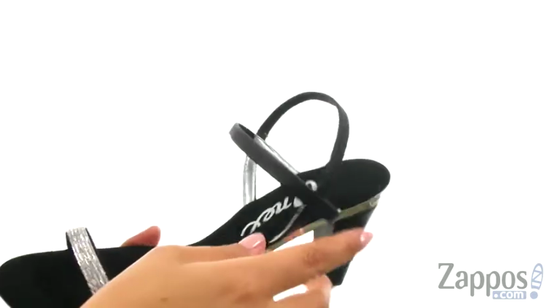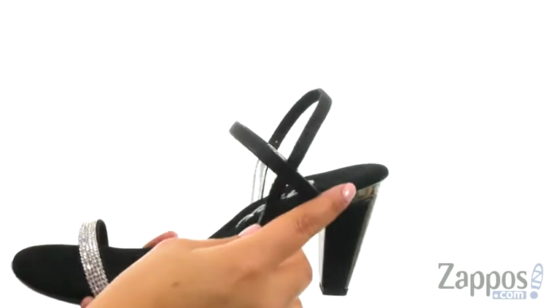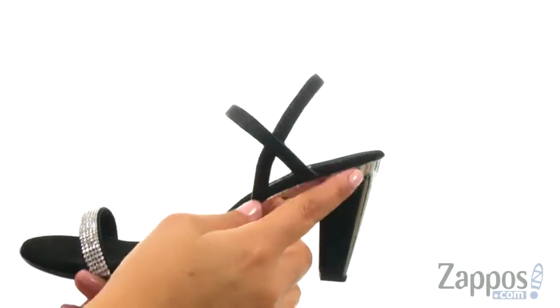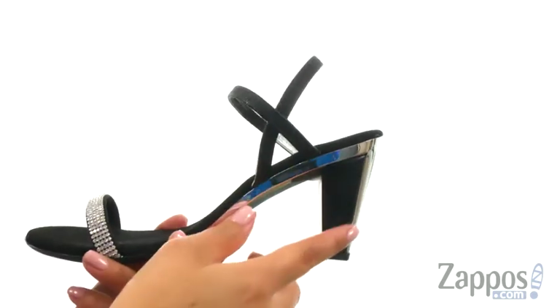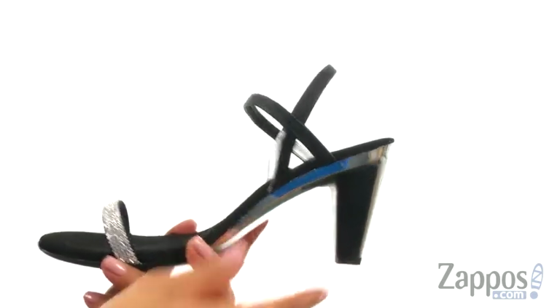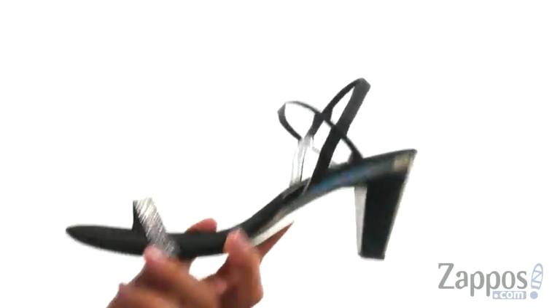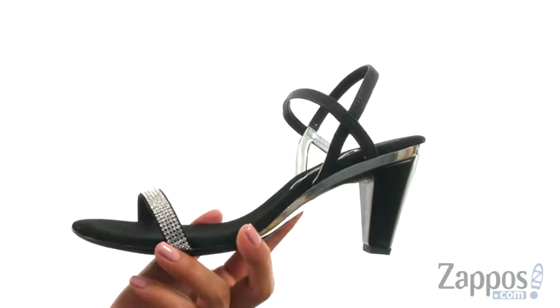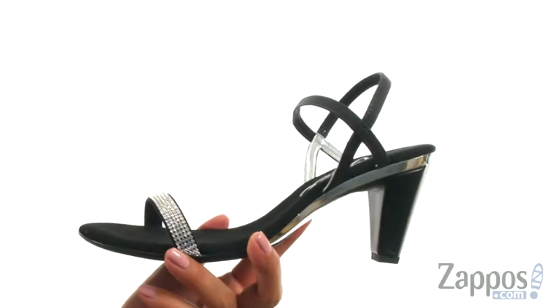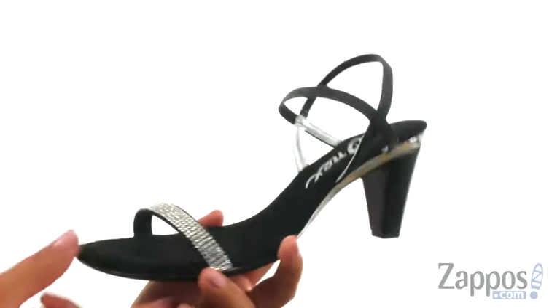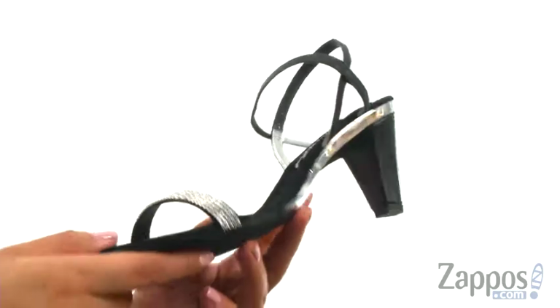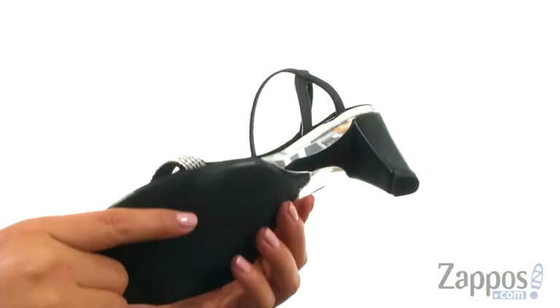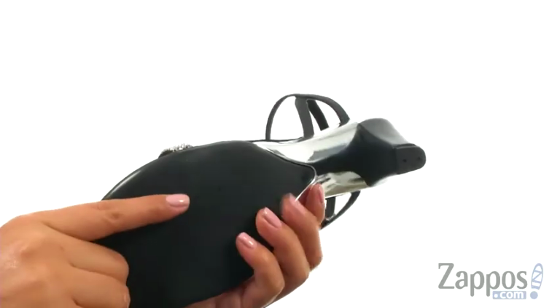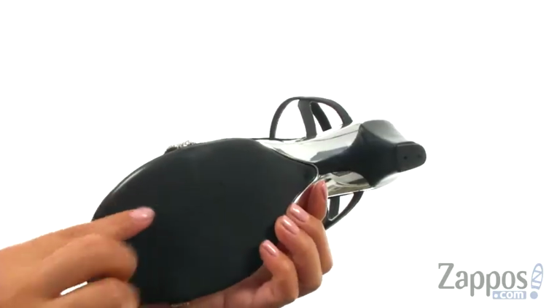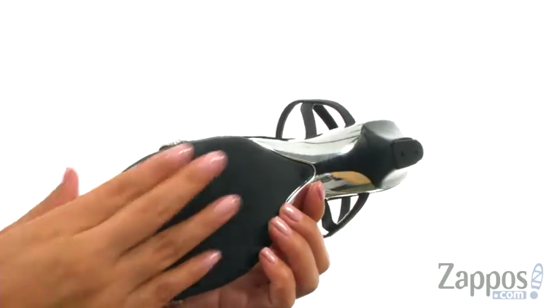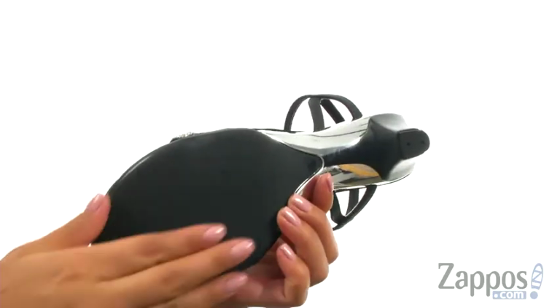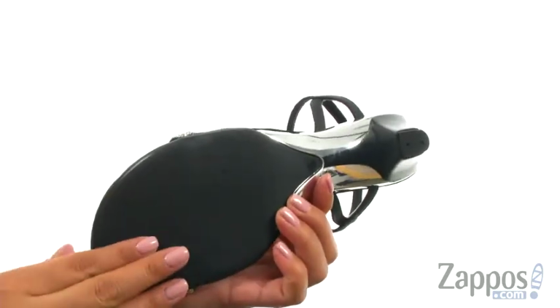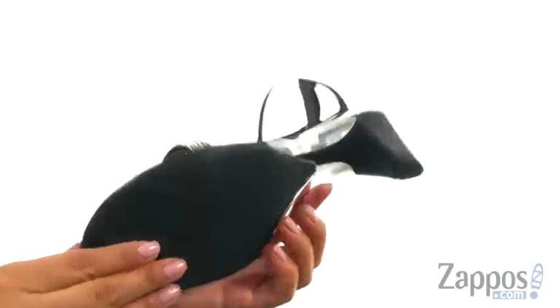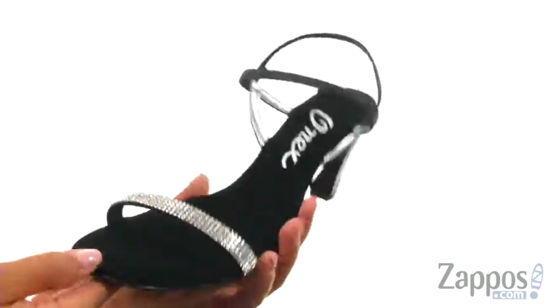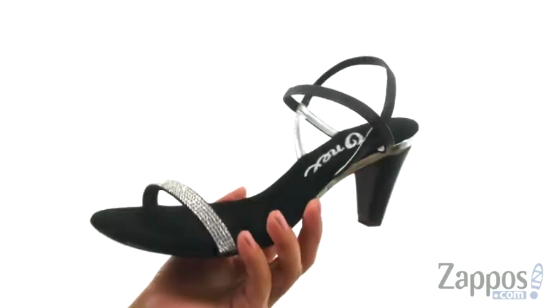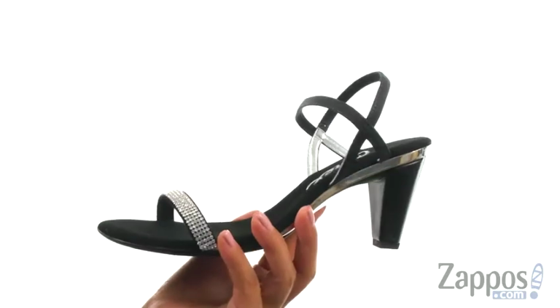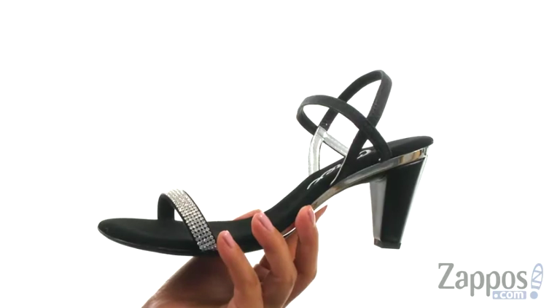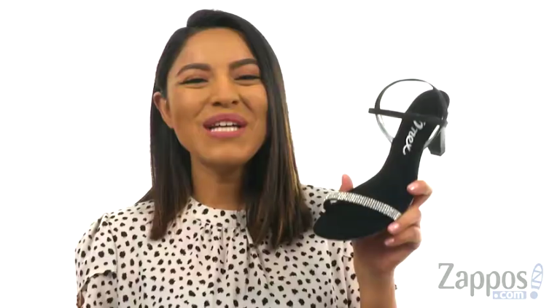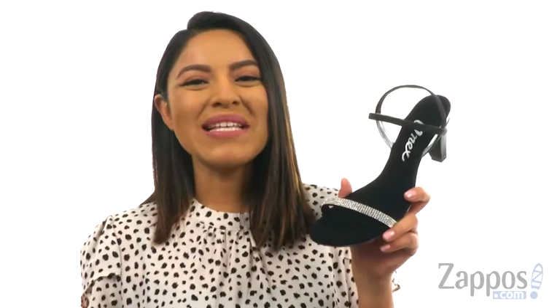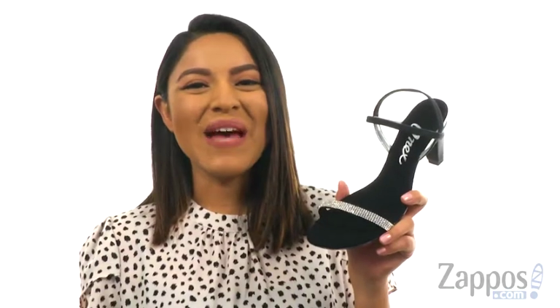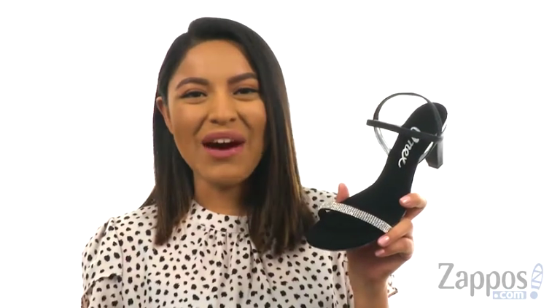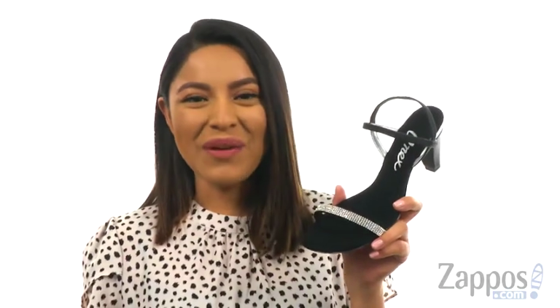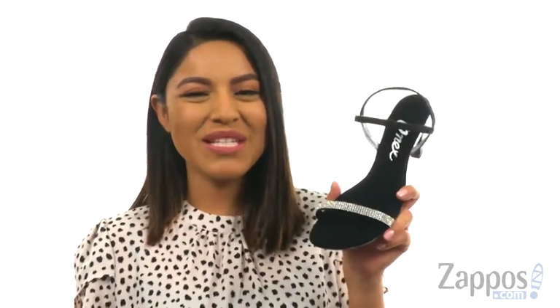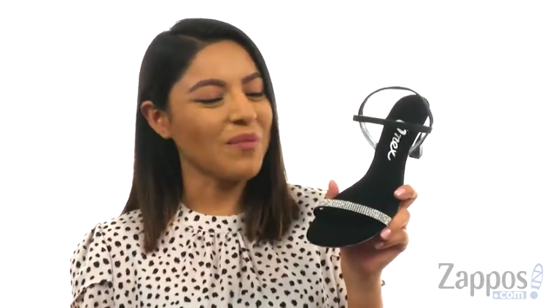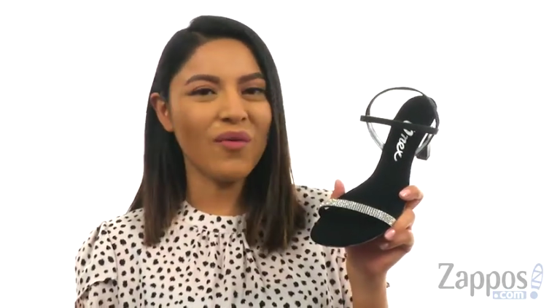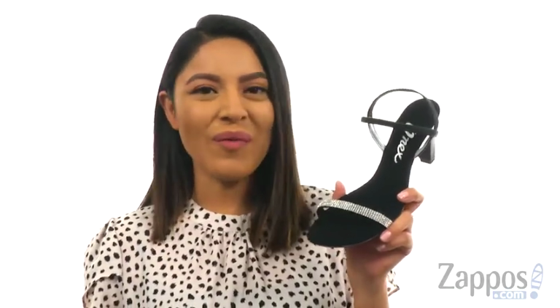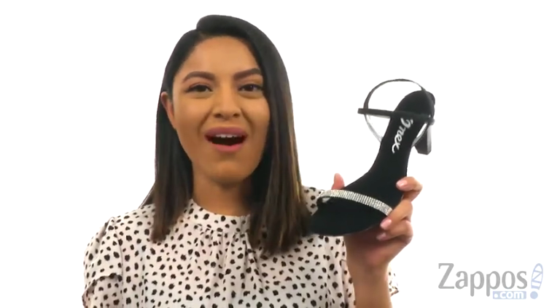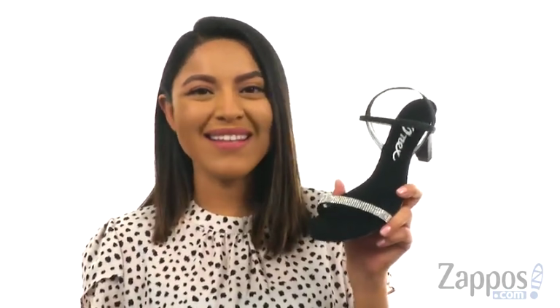They offer a small heel for an extra boost in height. At the bottom, there's a leather trimmed outsole. Dress up any outfit with this shimmery pair from Onex.